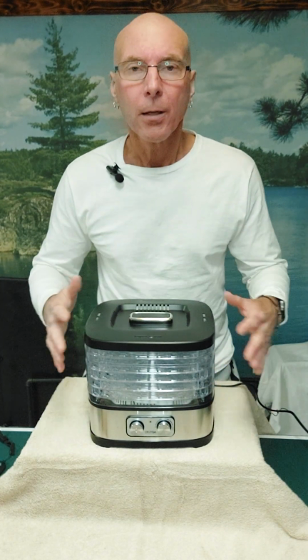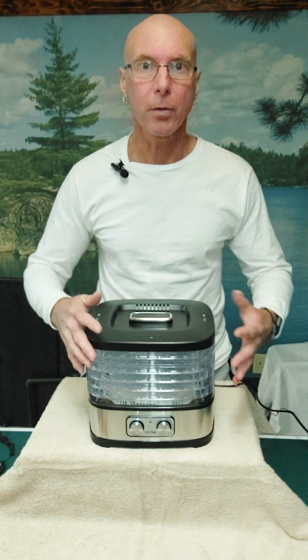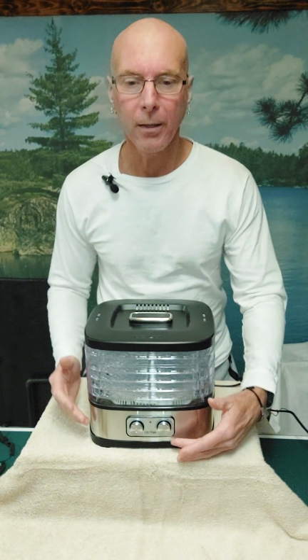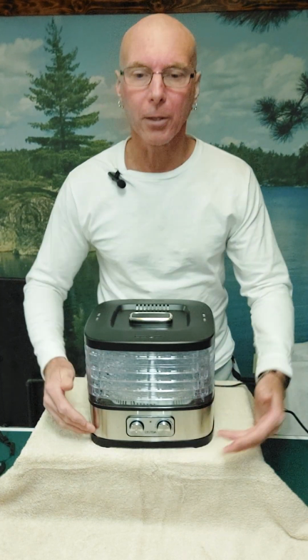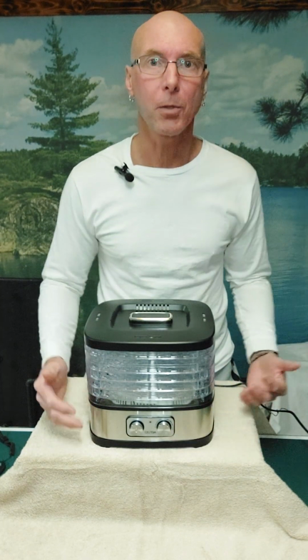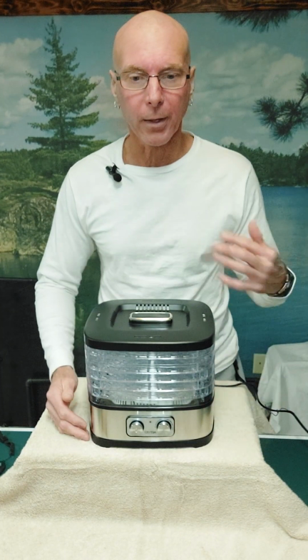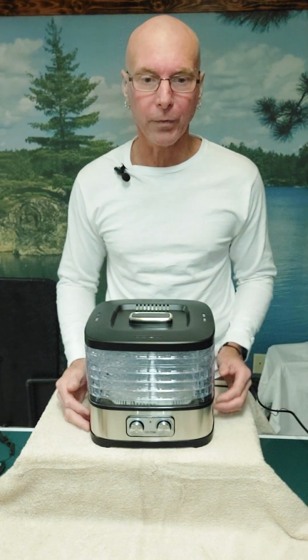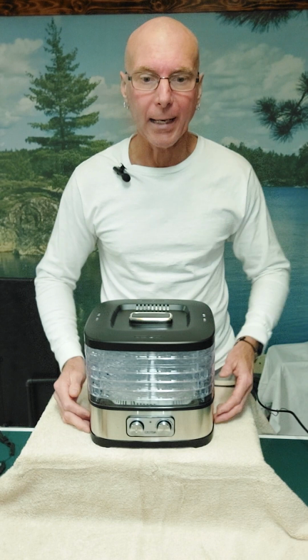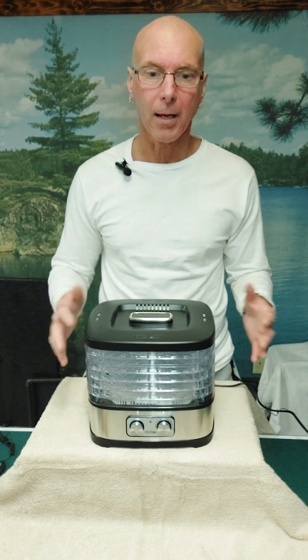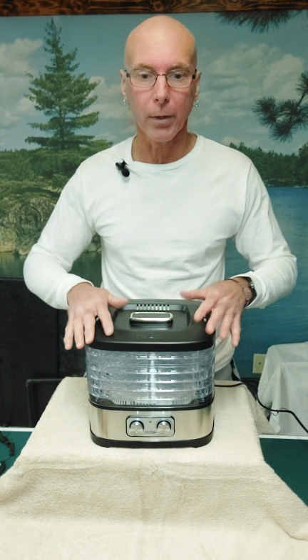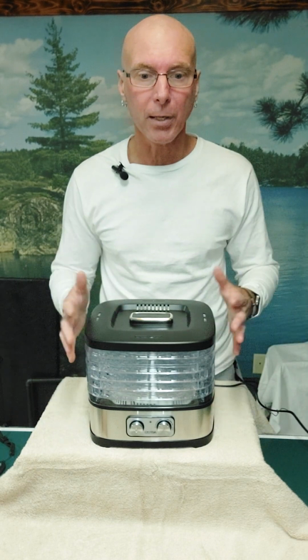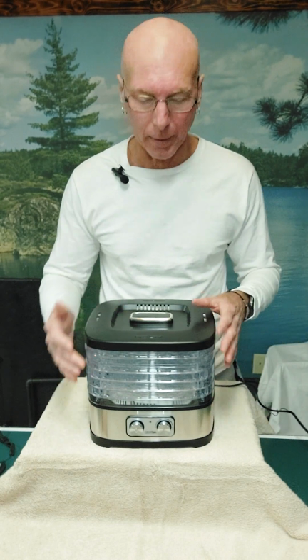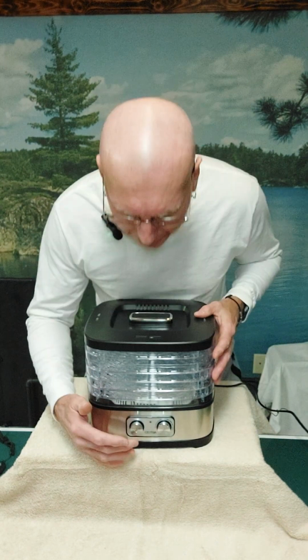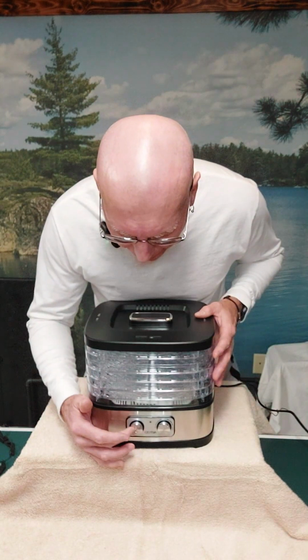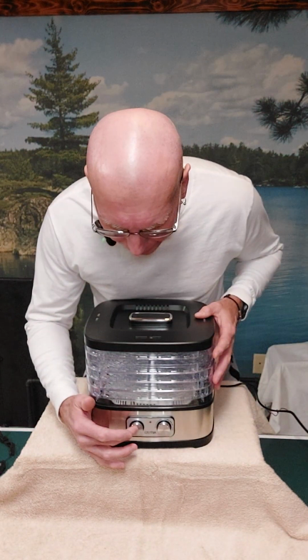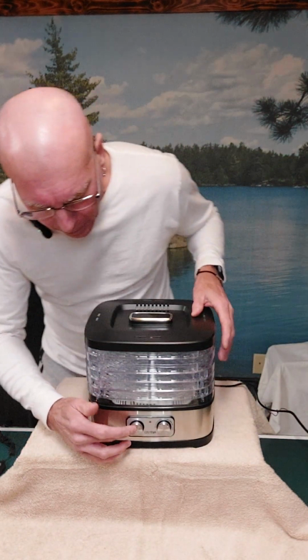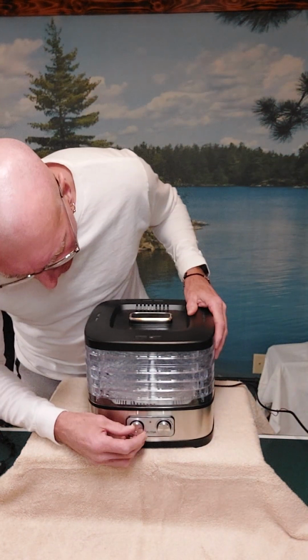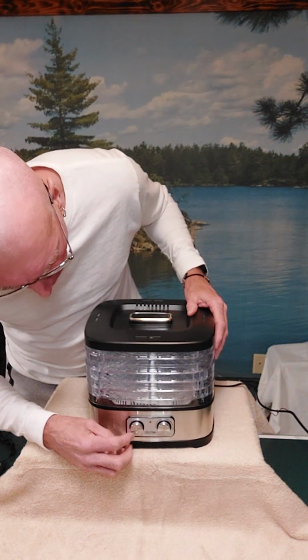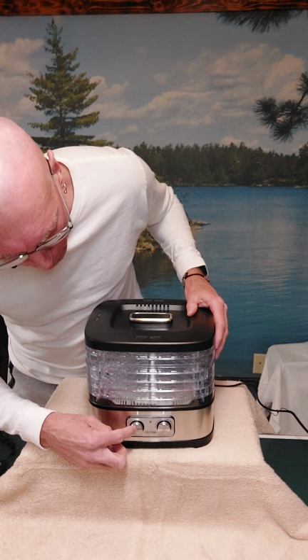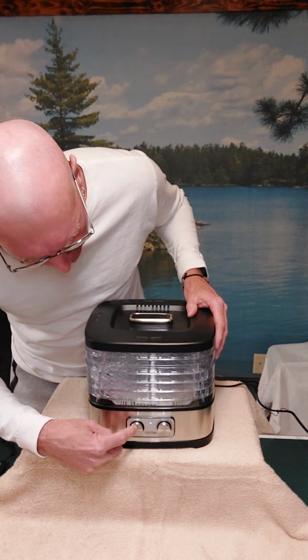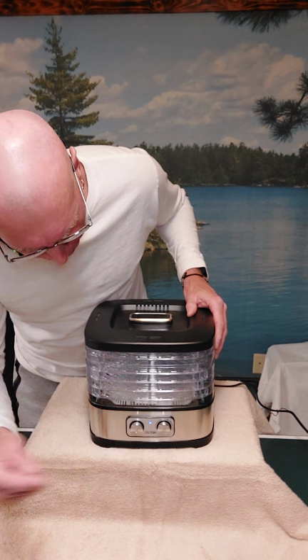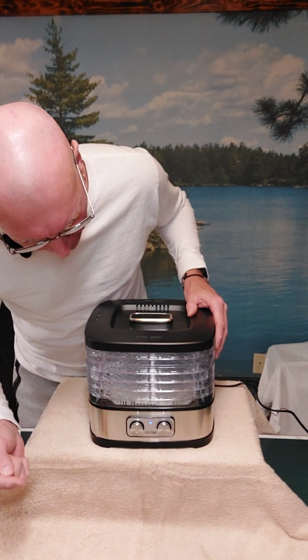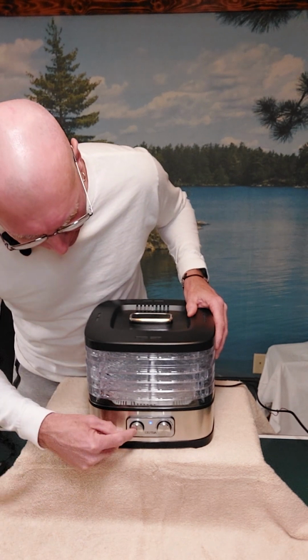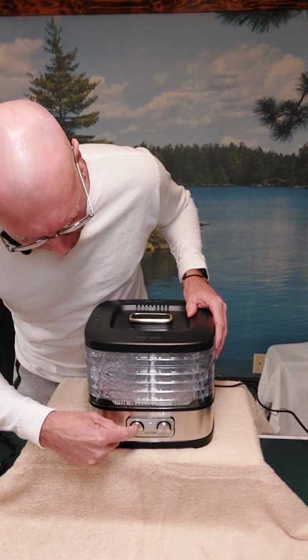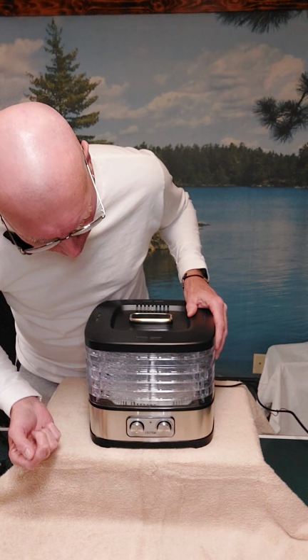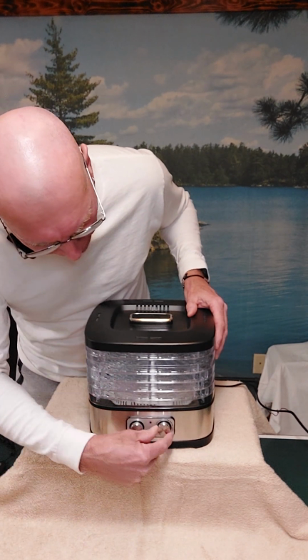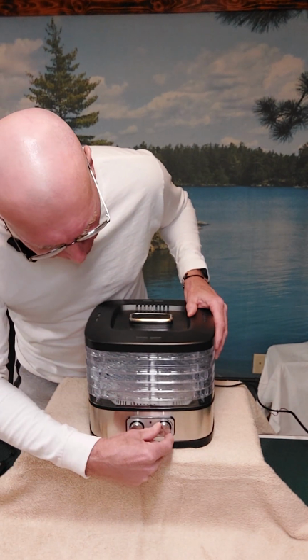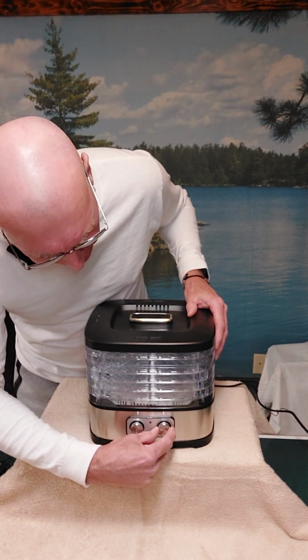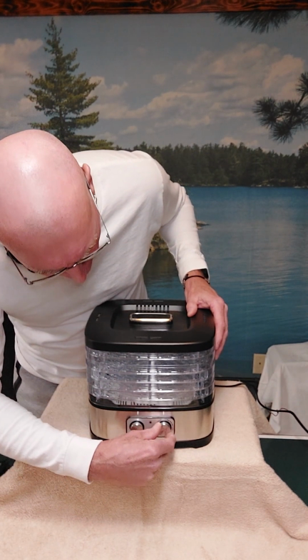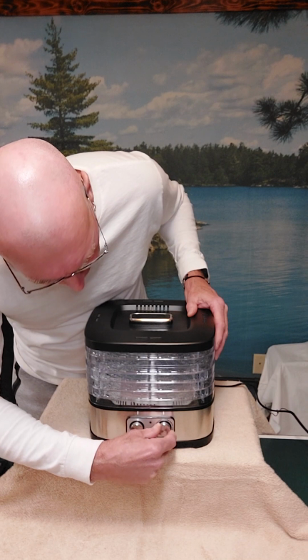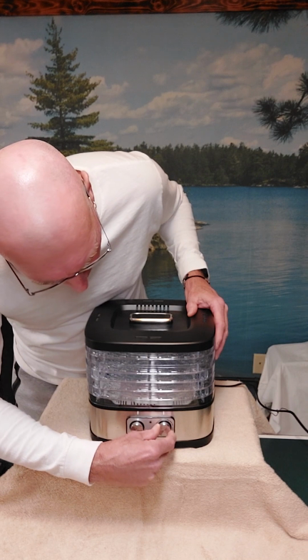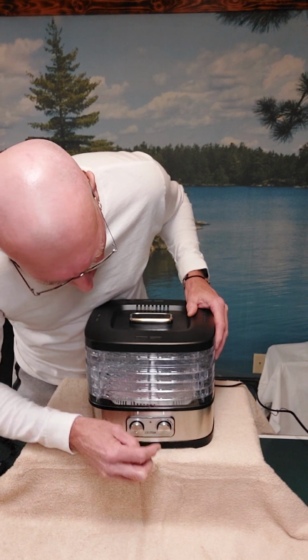This goes from 95 degrees up to 158. It does have overheat protection in it, and it has a nice little light. The on and off is a push button on/off, and then your heat temperature back and forth.